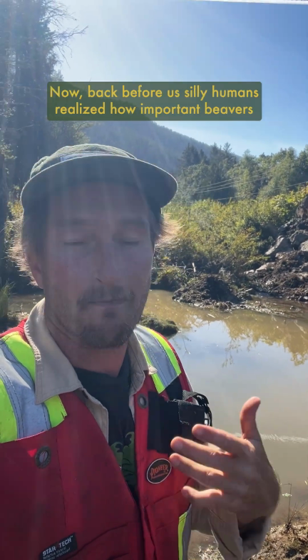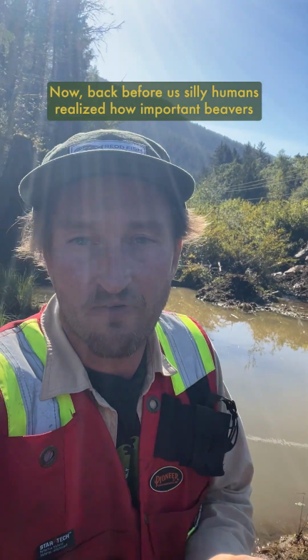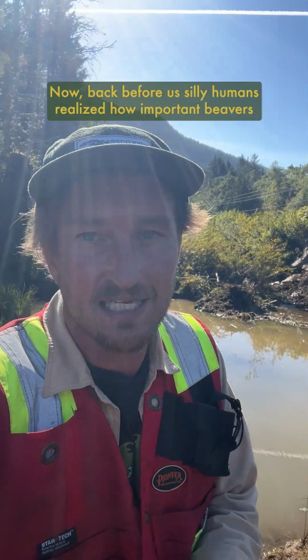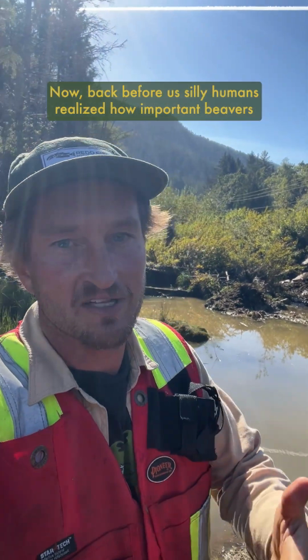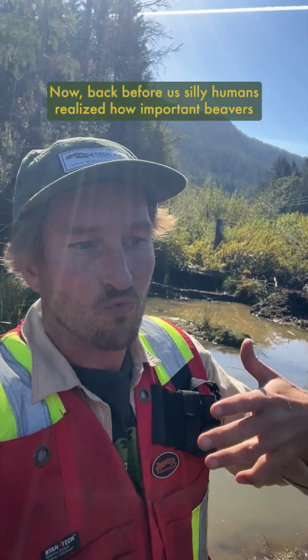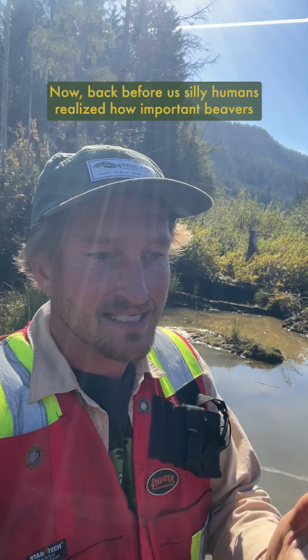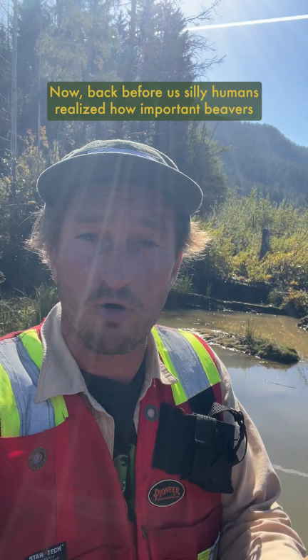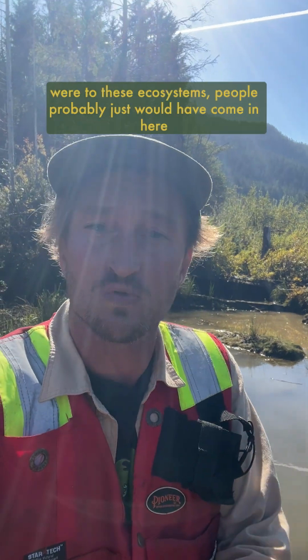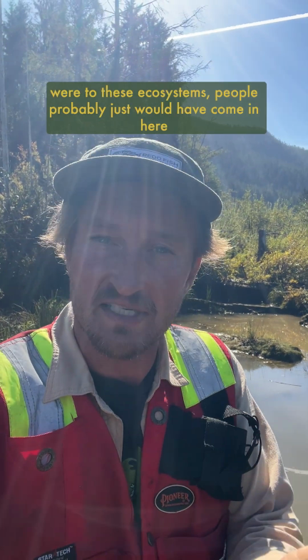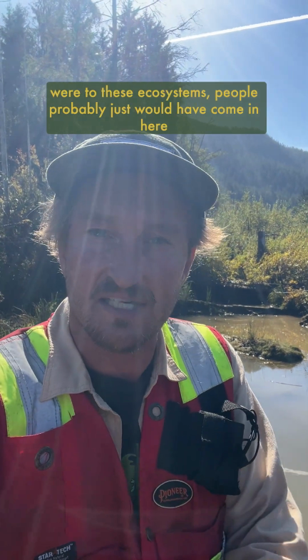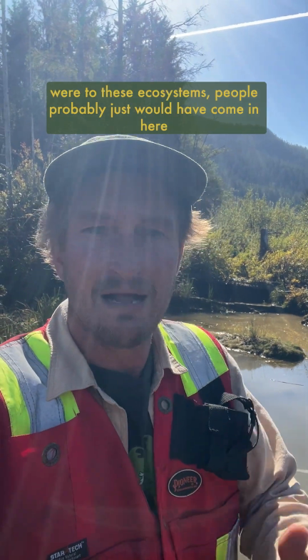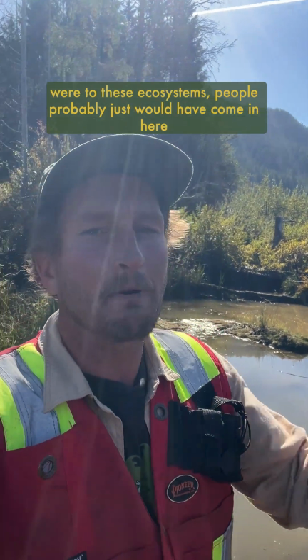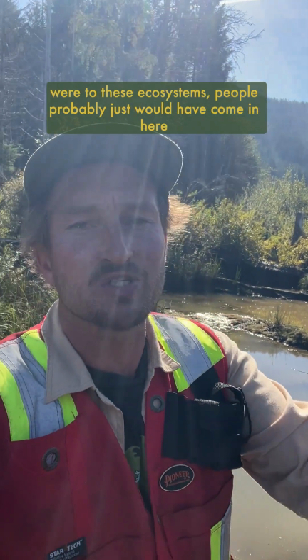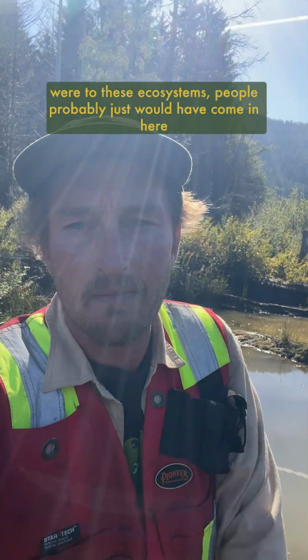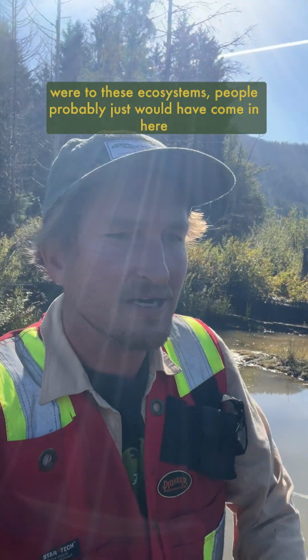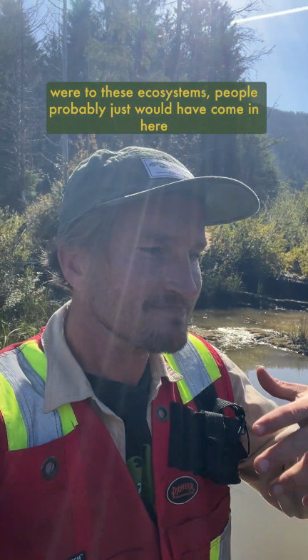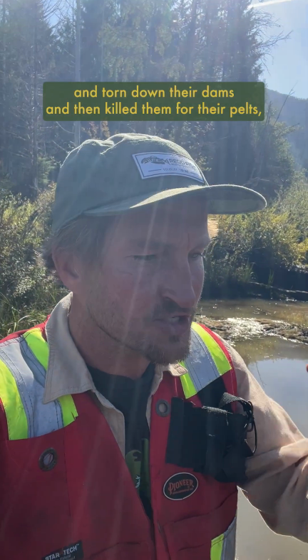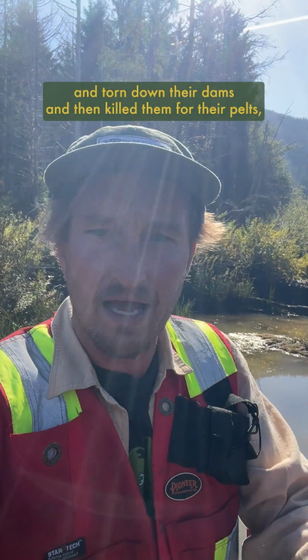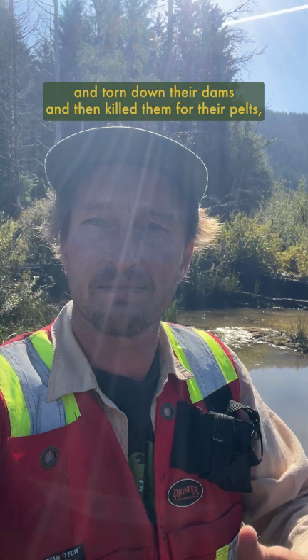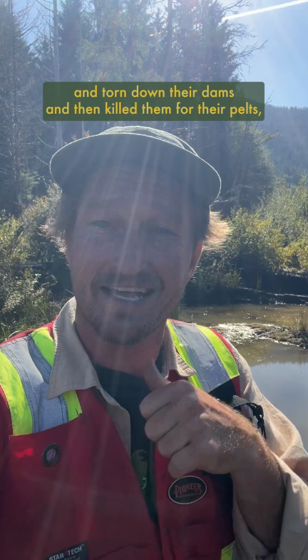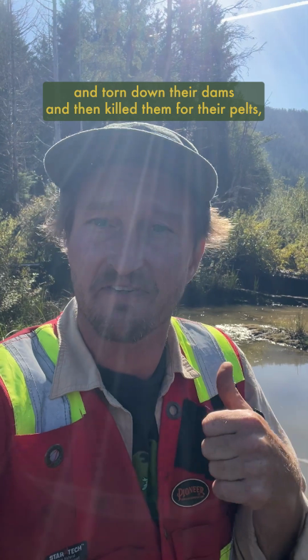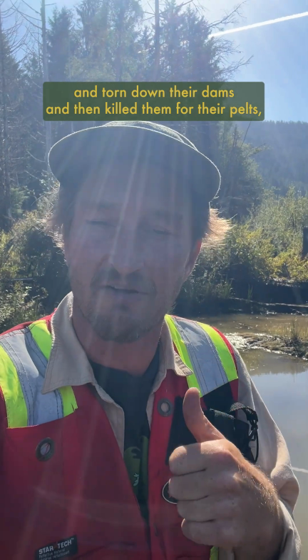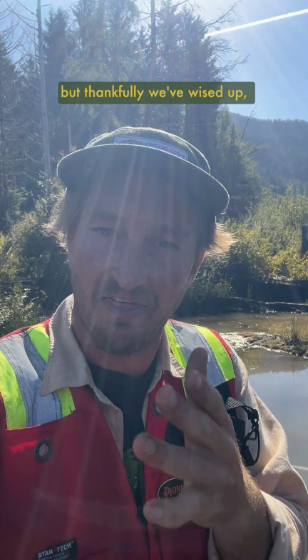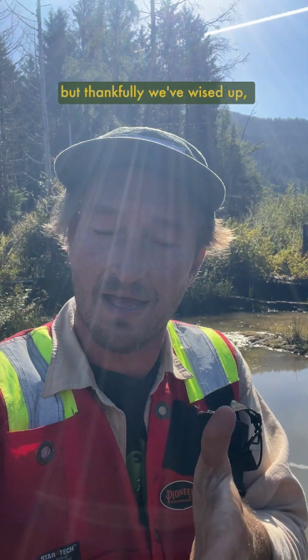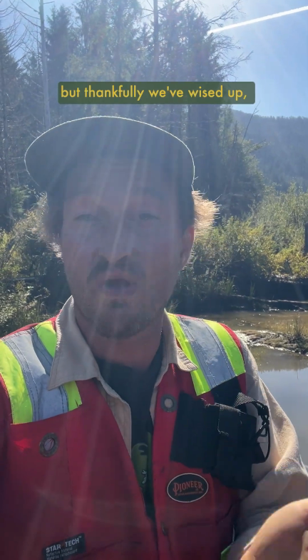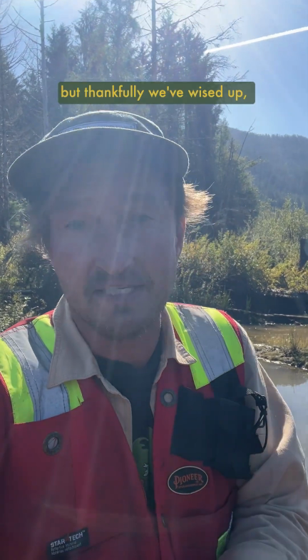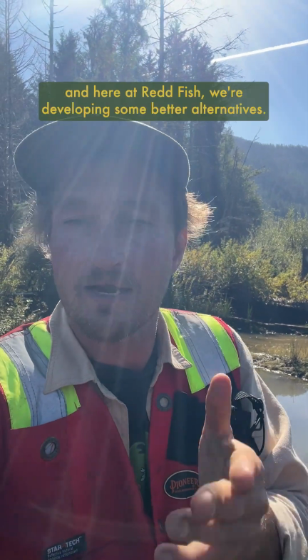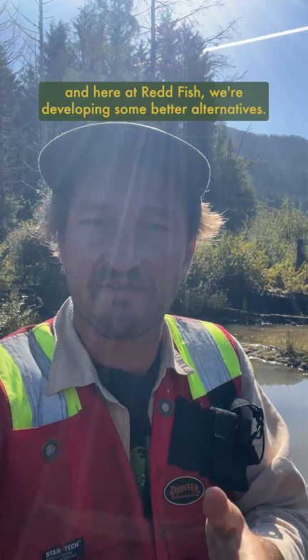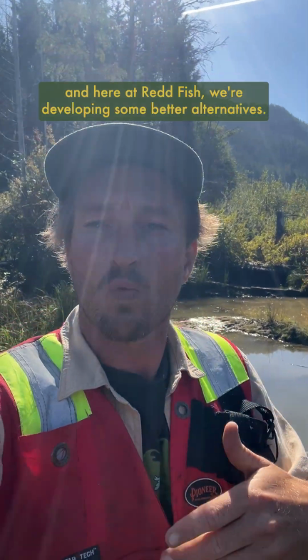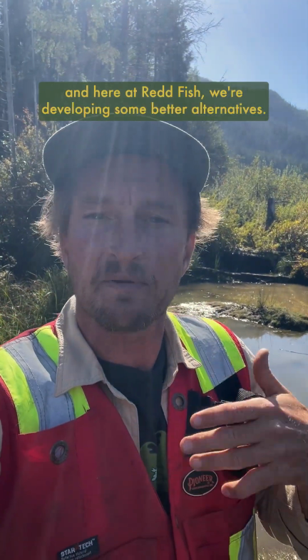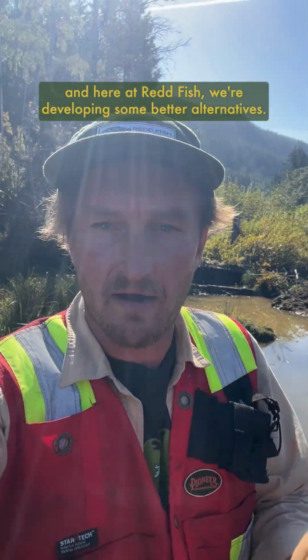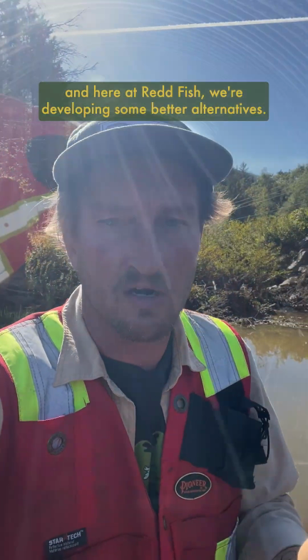Now back before people realized how important beavers were to these ecosystems, they probably would have just come in here, torn down their dams, and killed them for their pelts. But thankfully we've wised up, and here at Redfish we're developing some better alternatives.